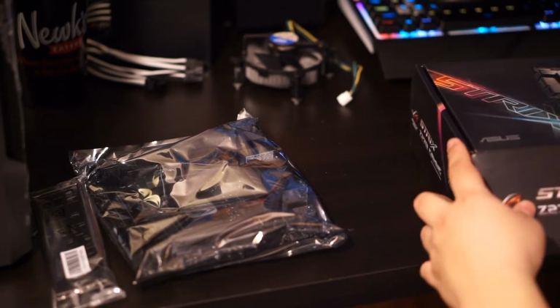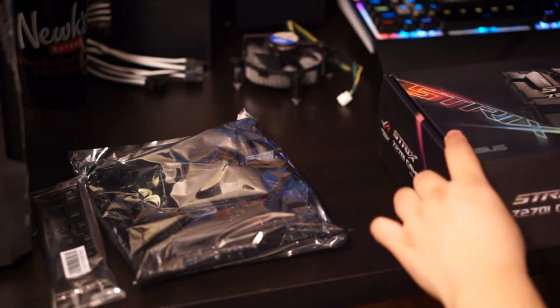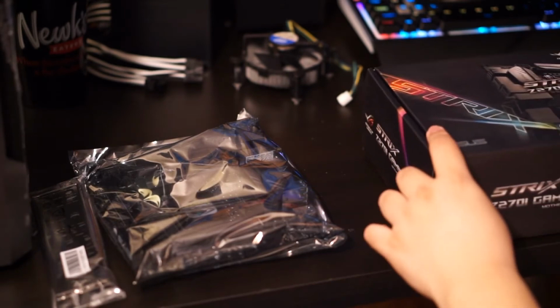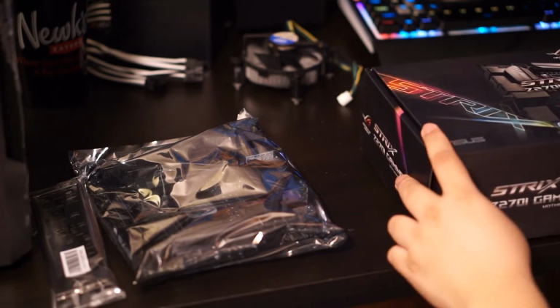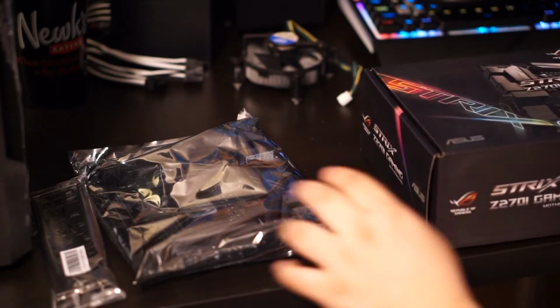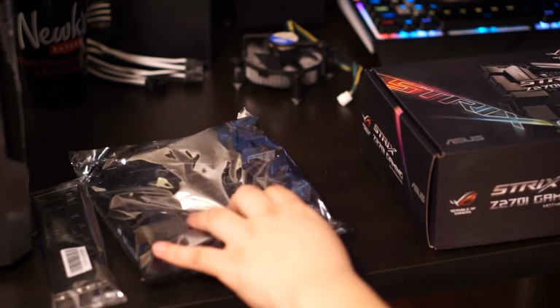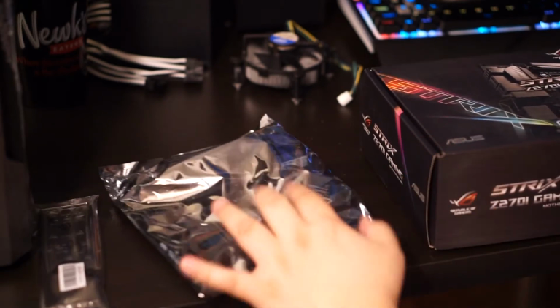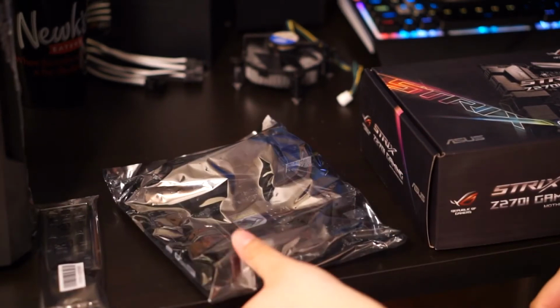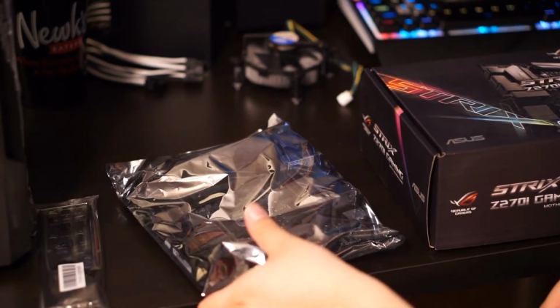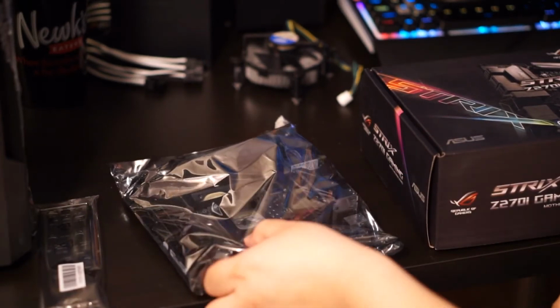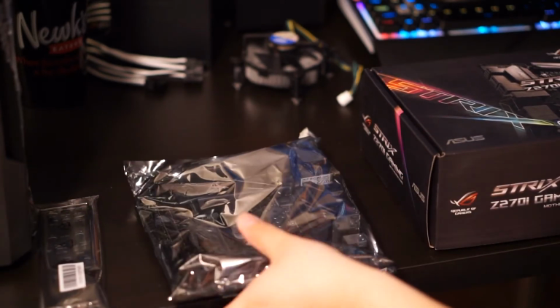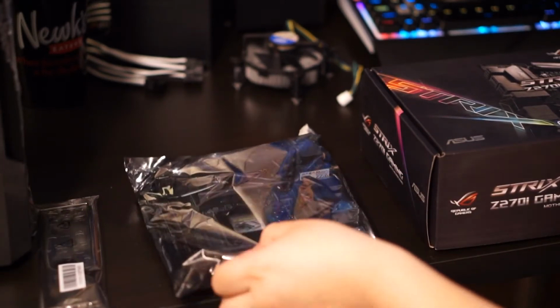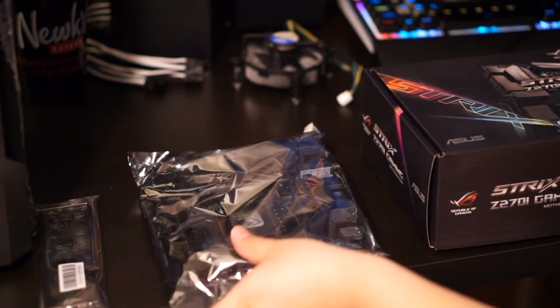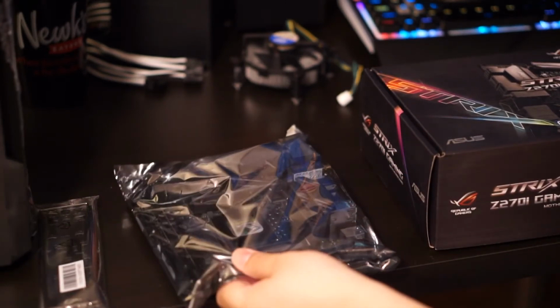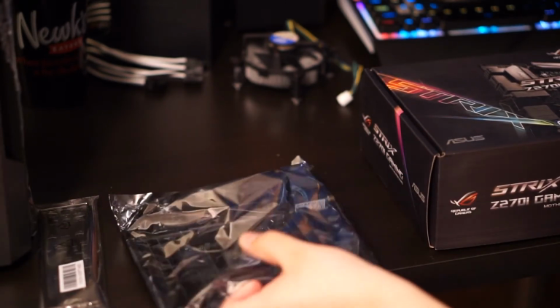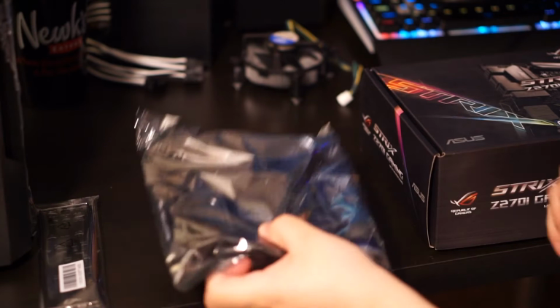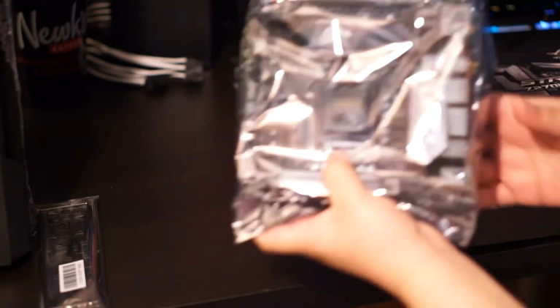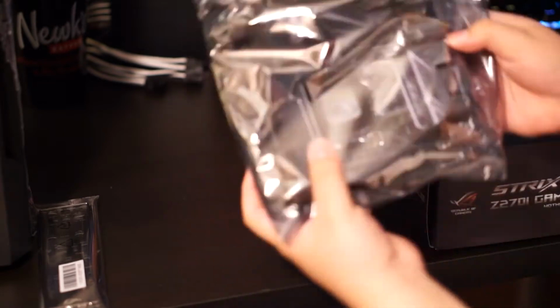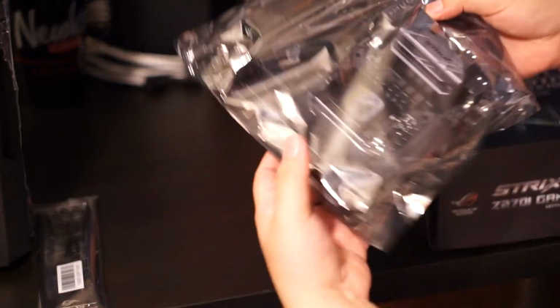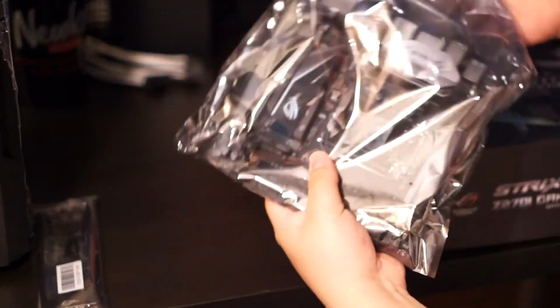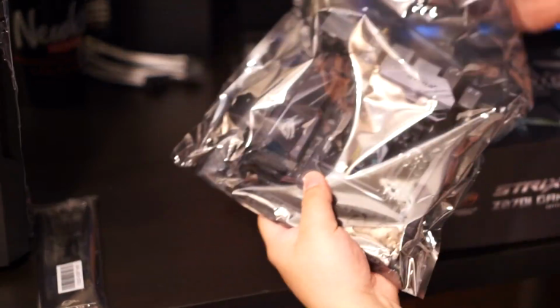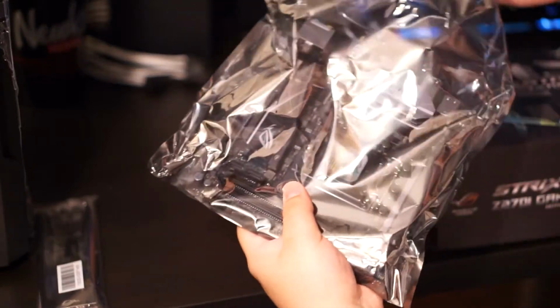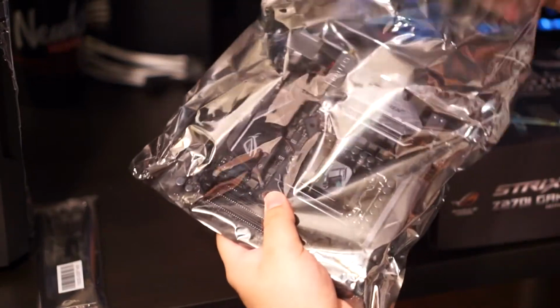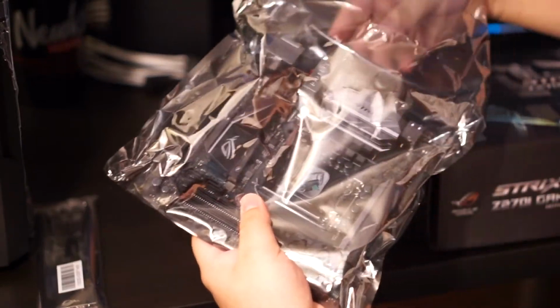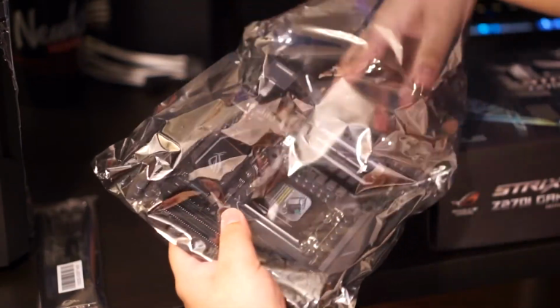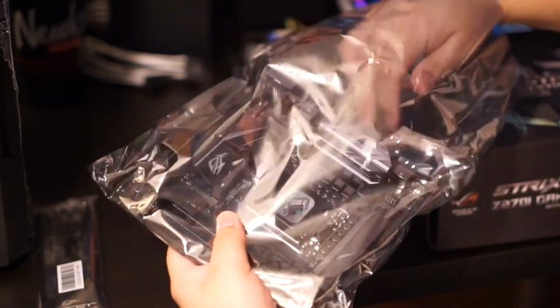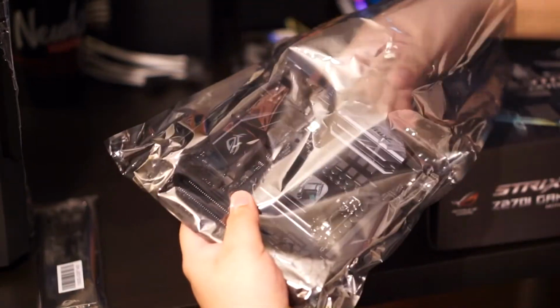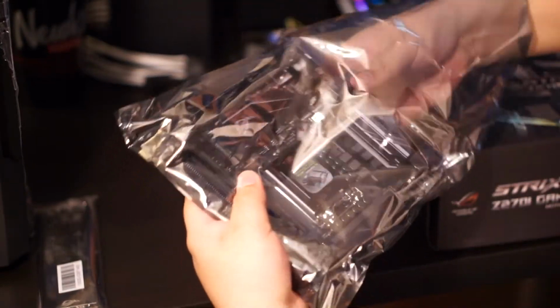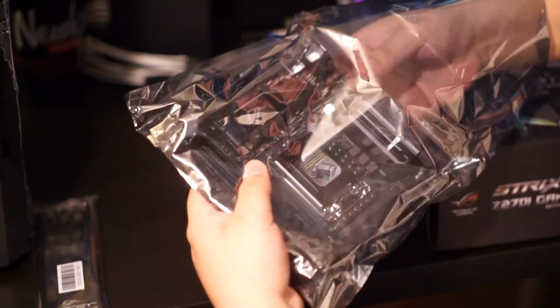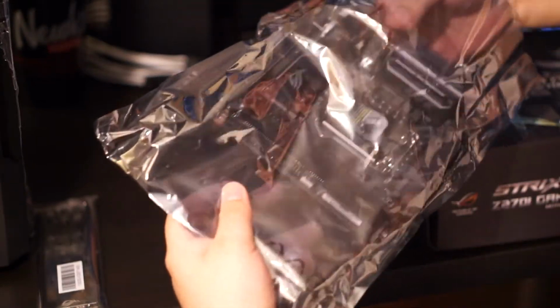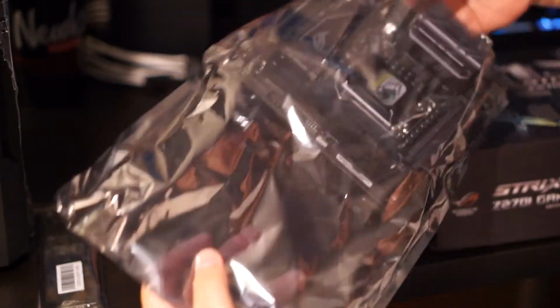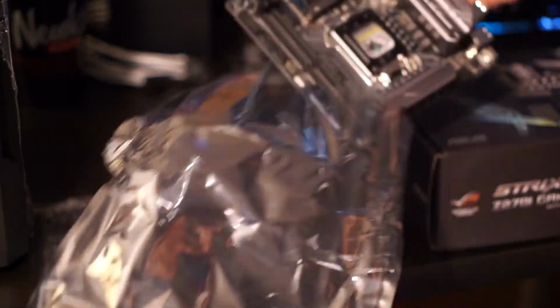That's all that comes in the box. You also get stickers, but not many people actually put stickers on their cases nowadays.